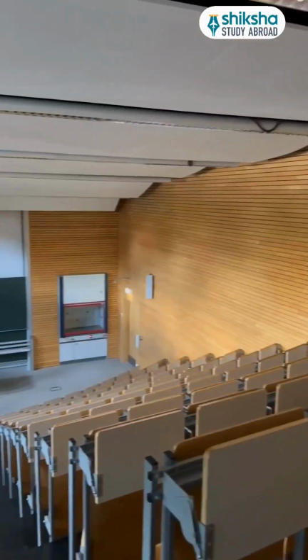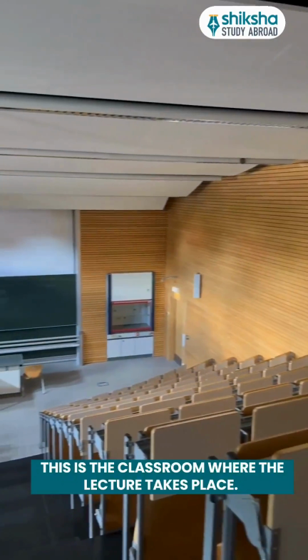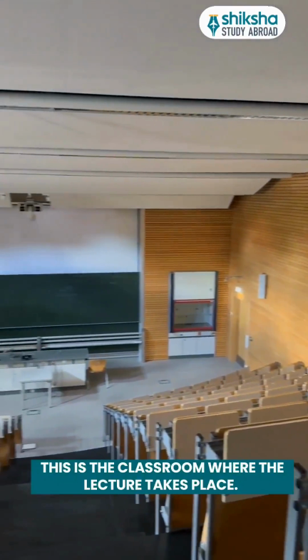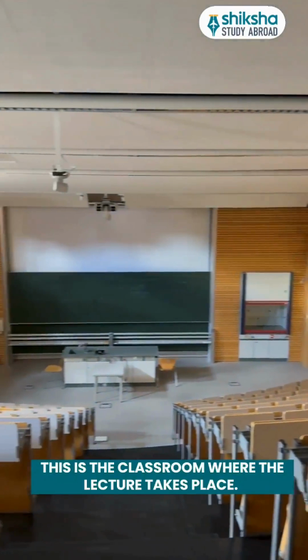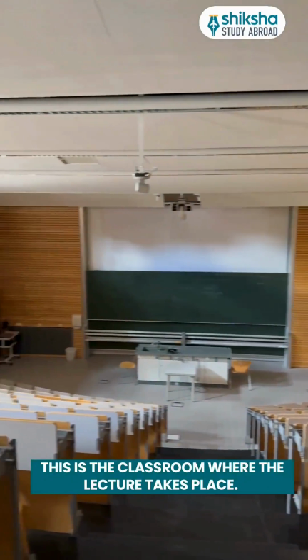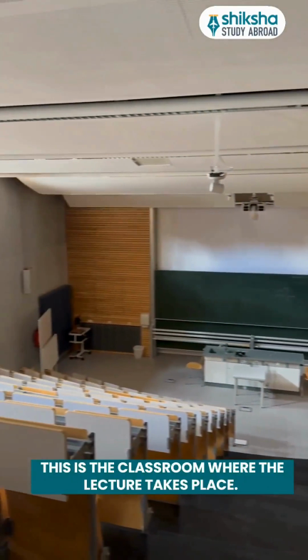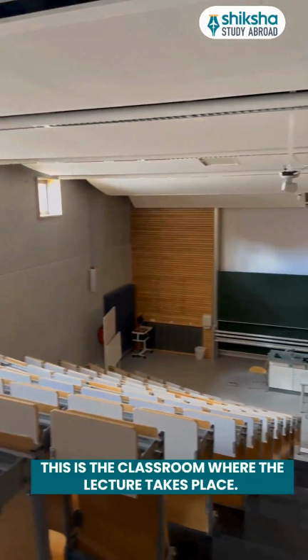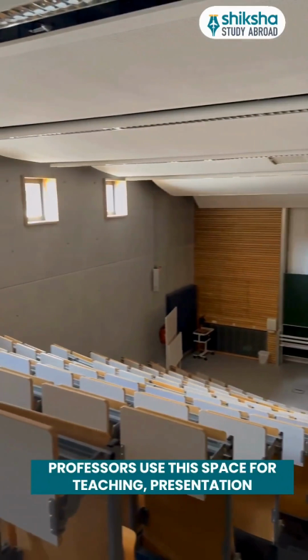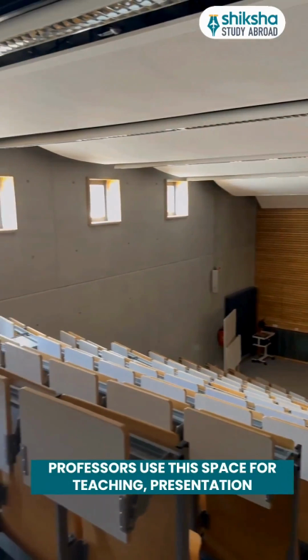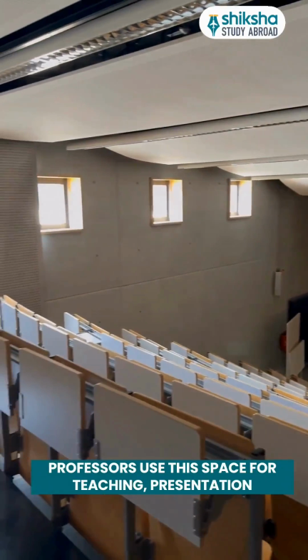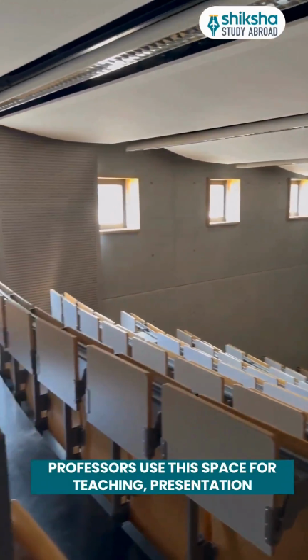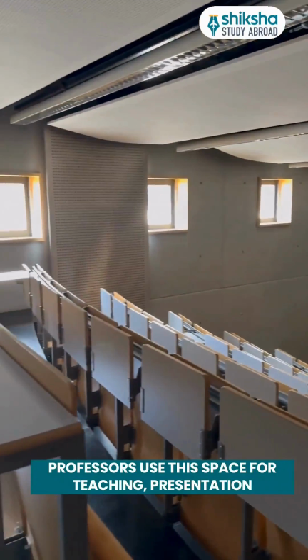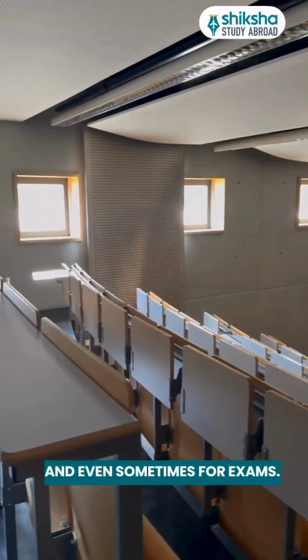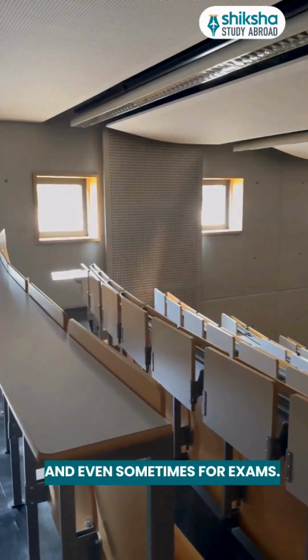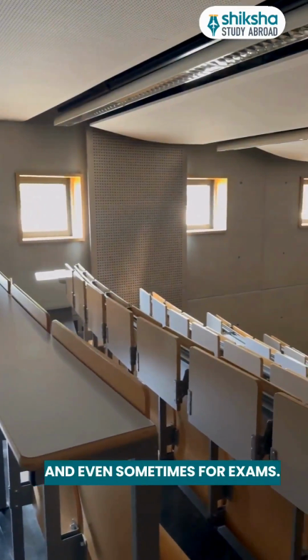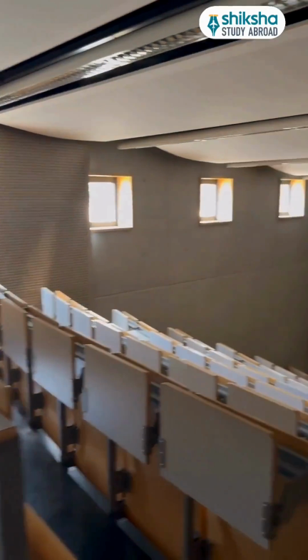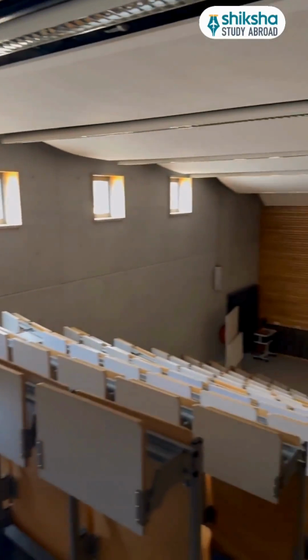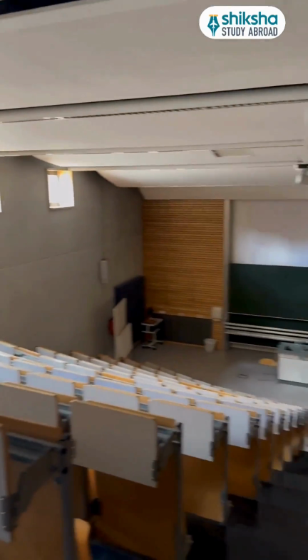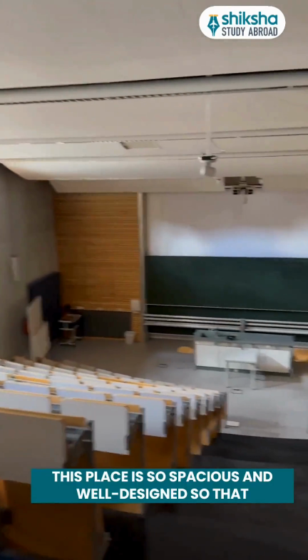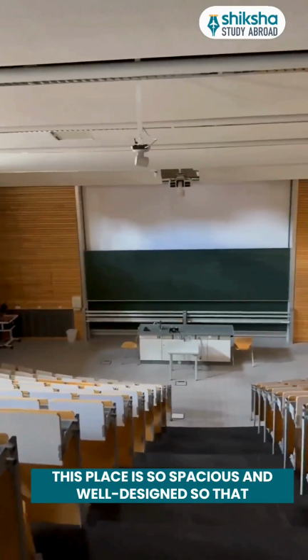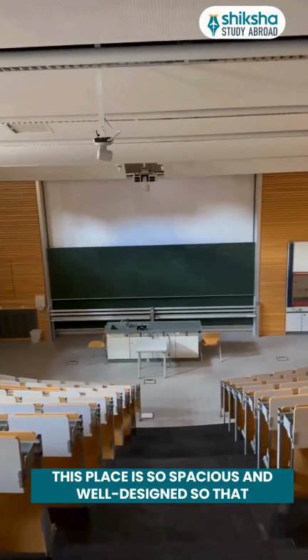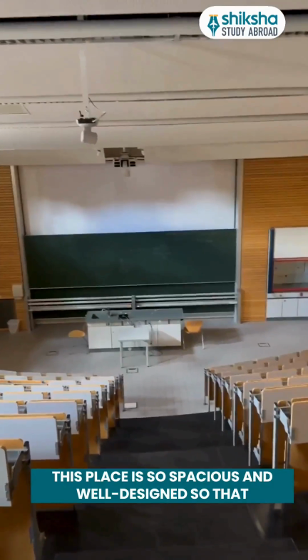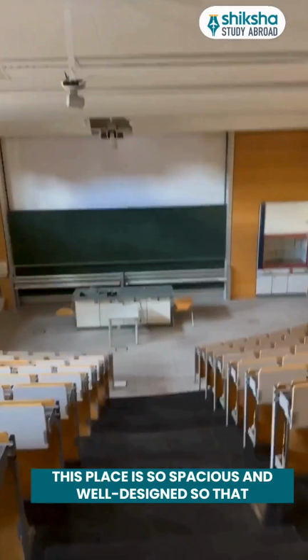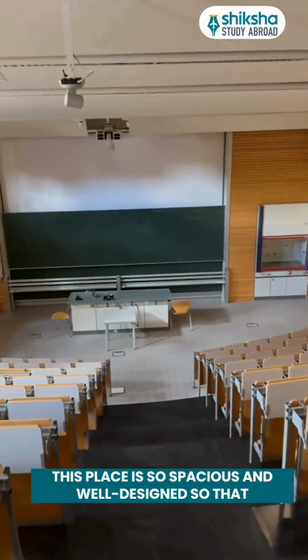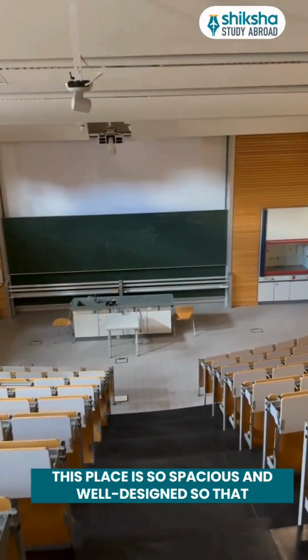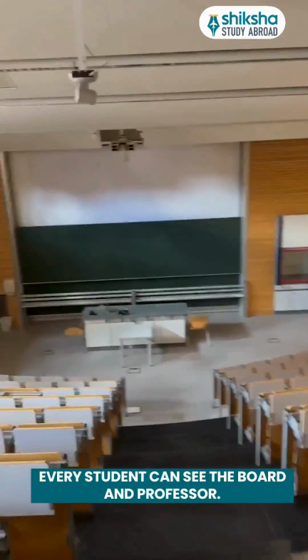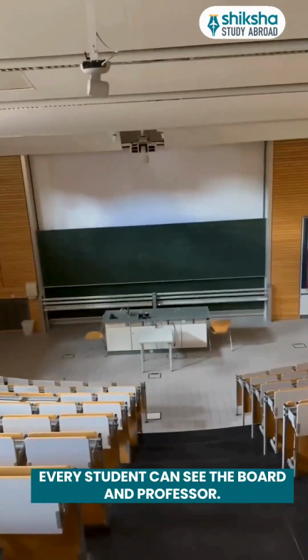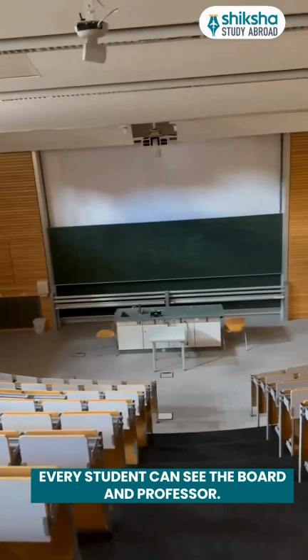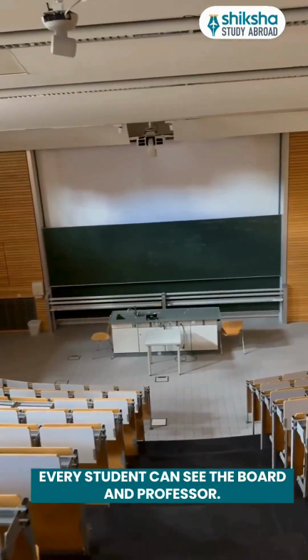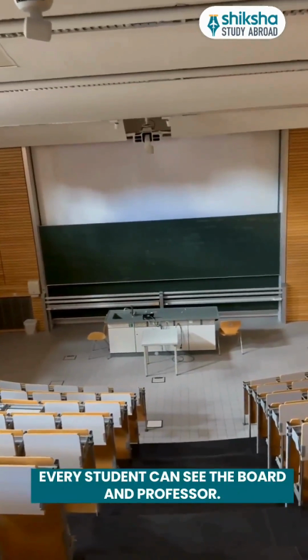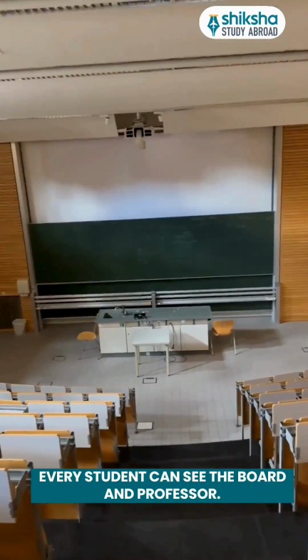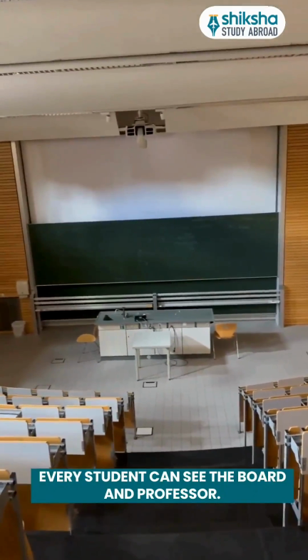This is the classroom where lectures take place. The professor uses this space for teaching, presentations and even sometimes for exams. This place is so spacious and well-designed so that every student can see the board and the professor.